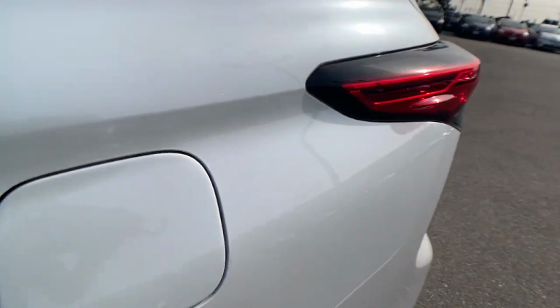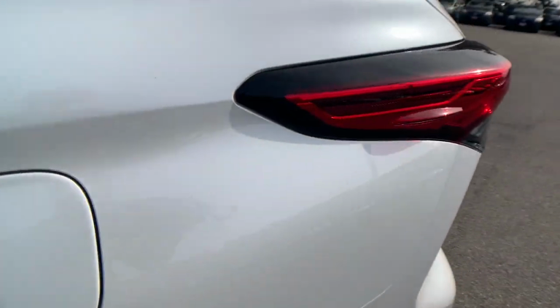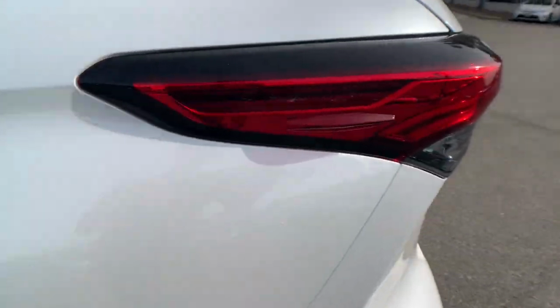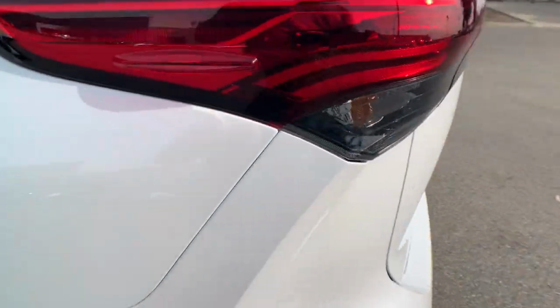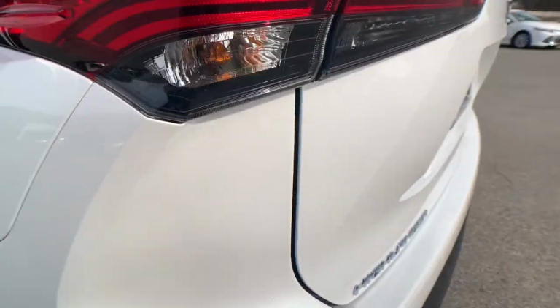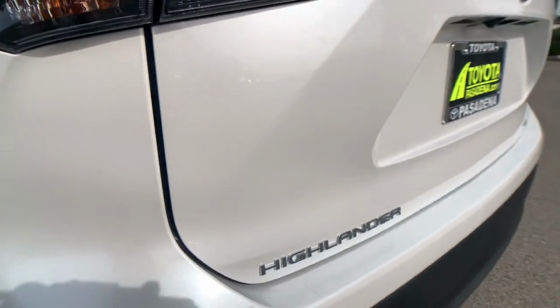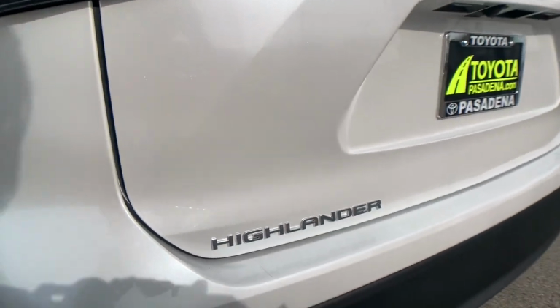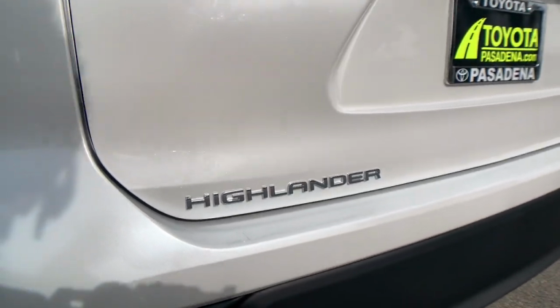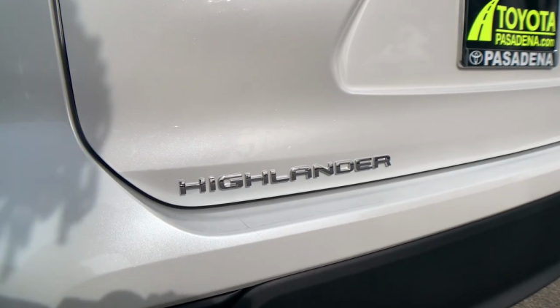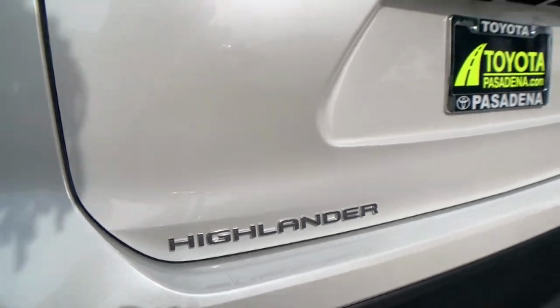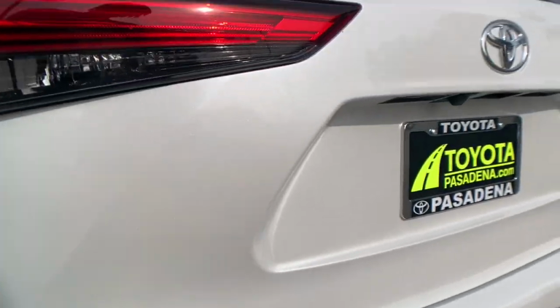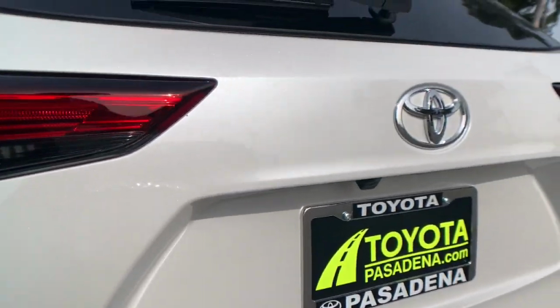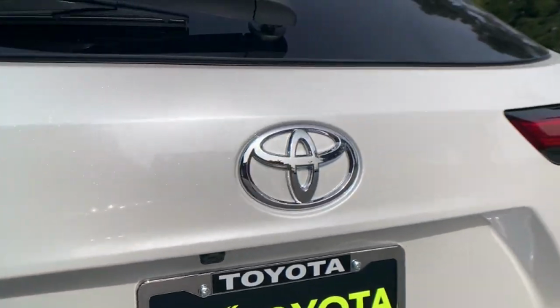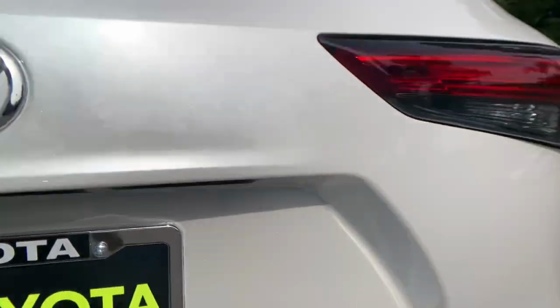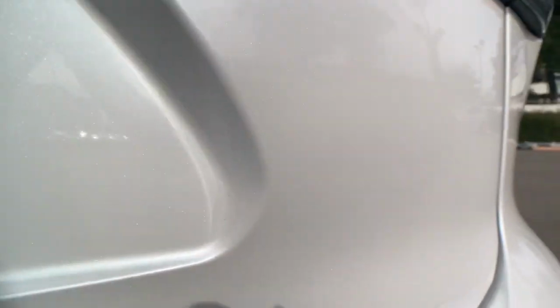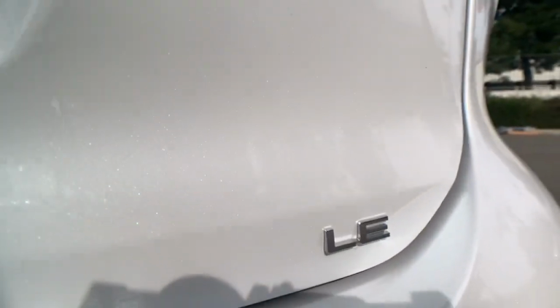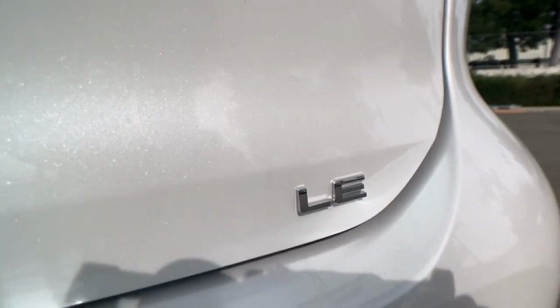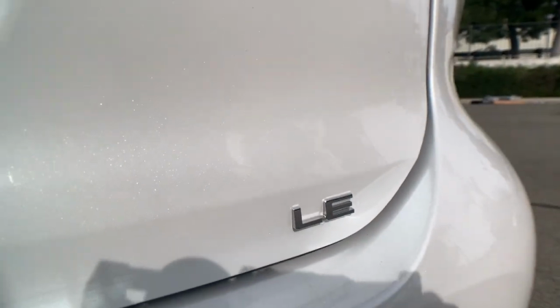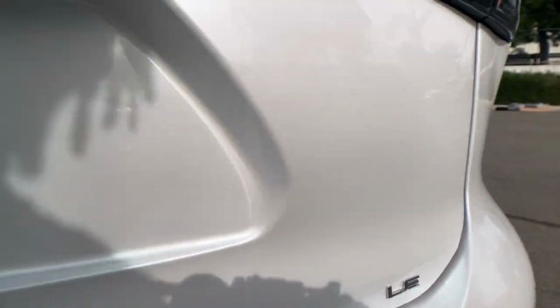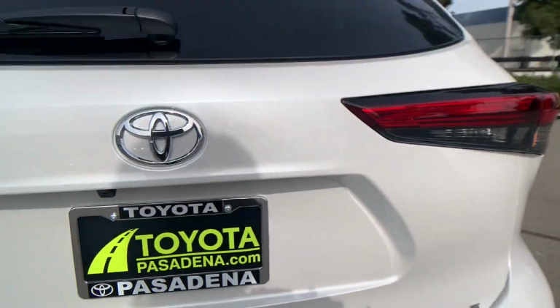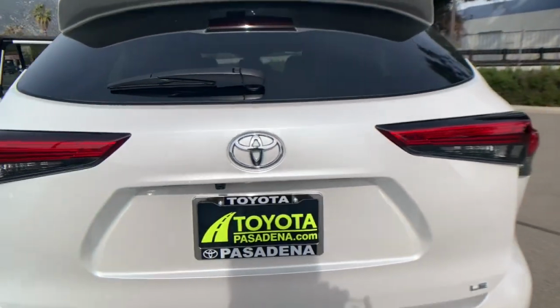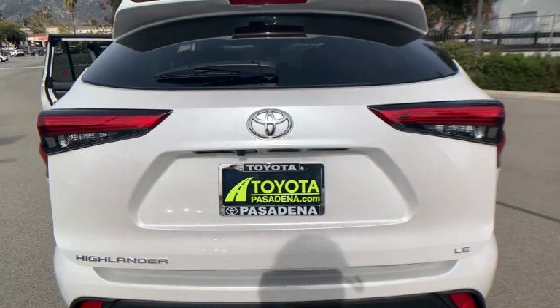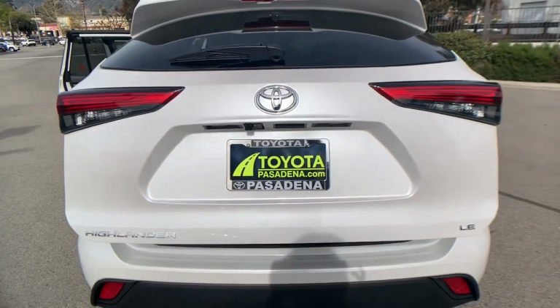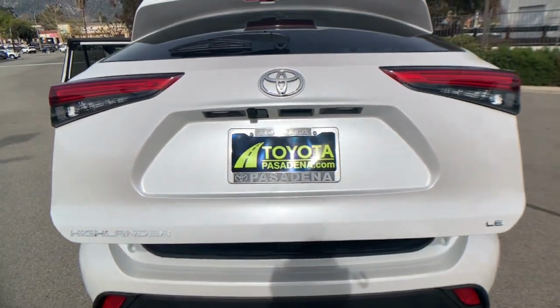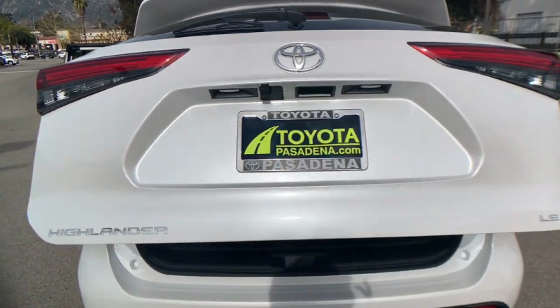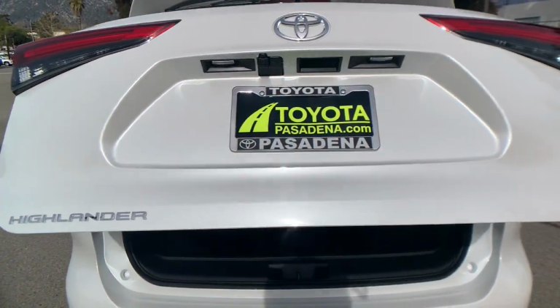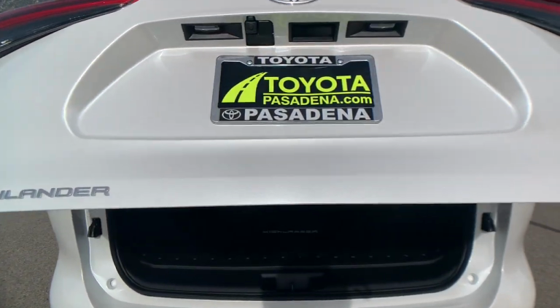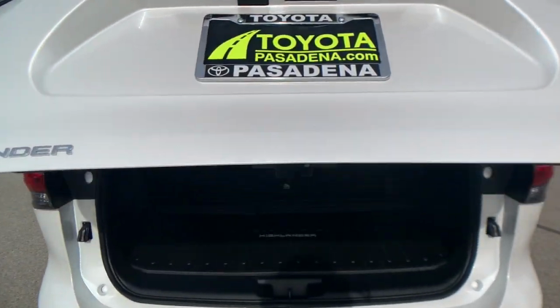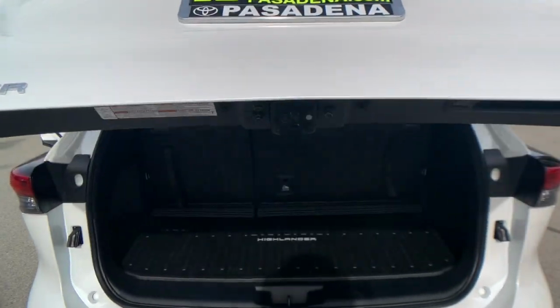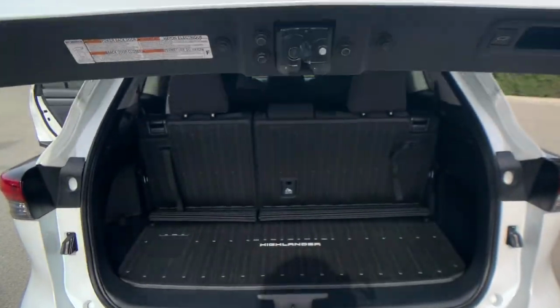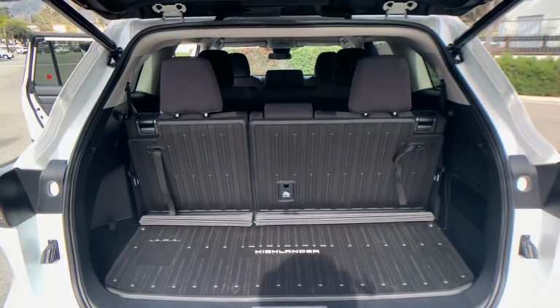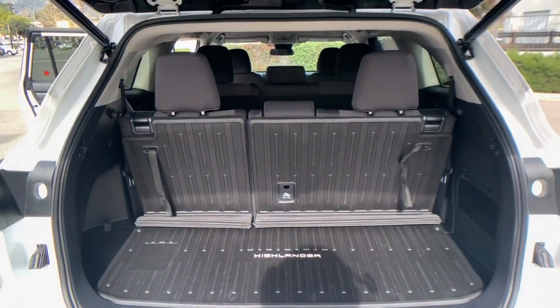Whether you need a spacious cargo hauler or a refined road trip cruiser, this Highlander is ready for the task. Treat yourself to a test drive. Our knowledgeable staff is here to make your experience easy and fun.